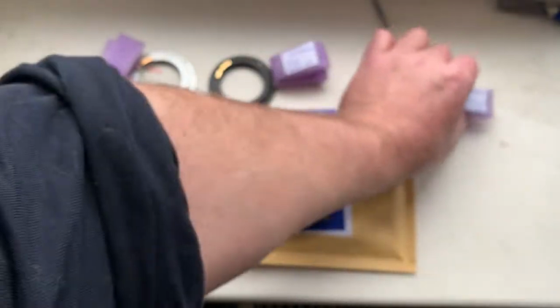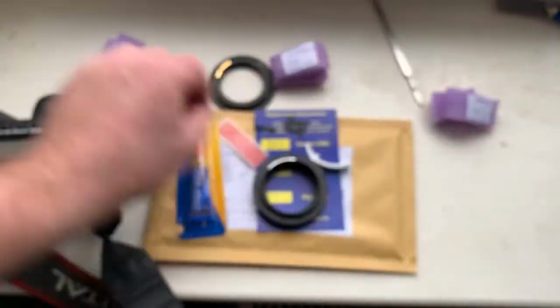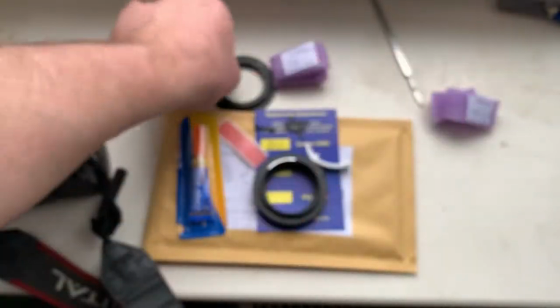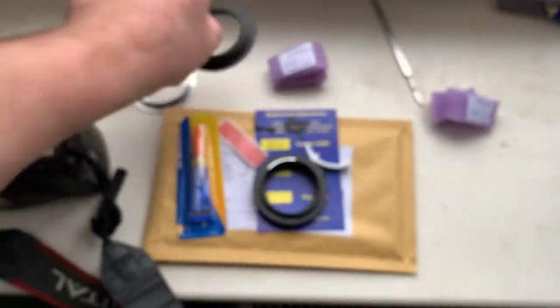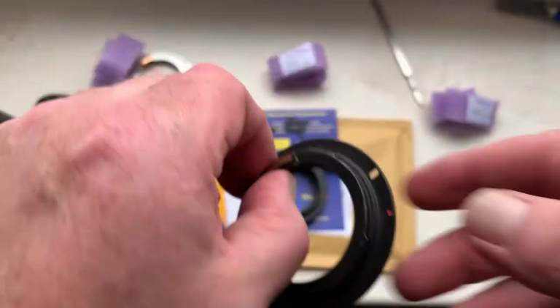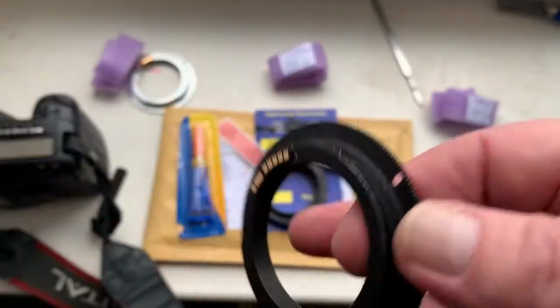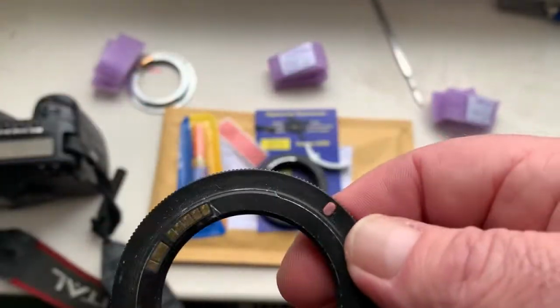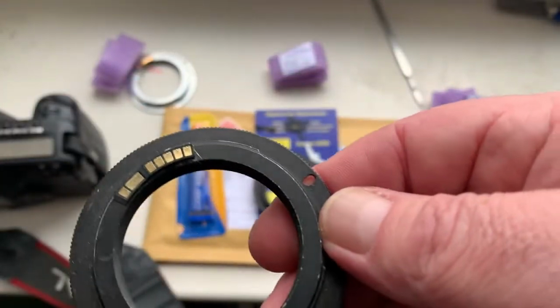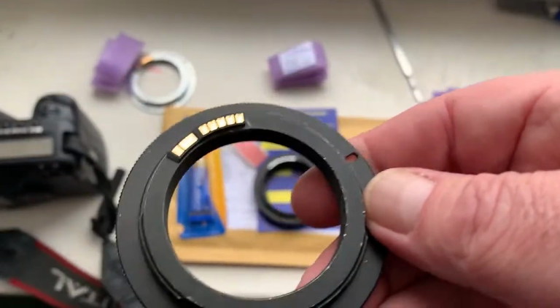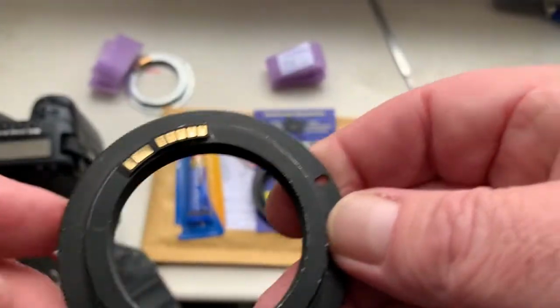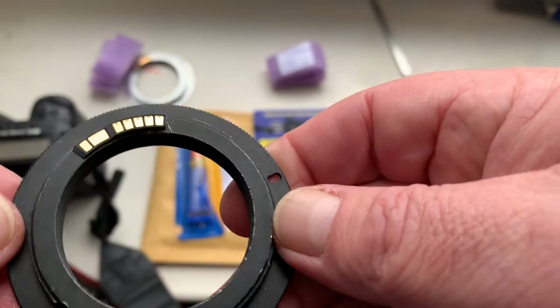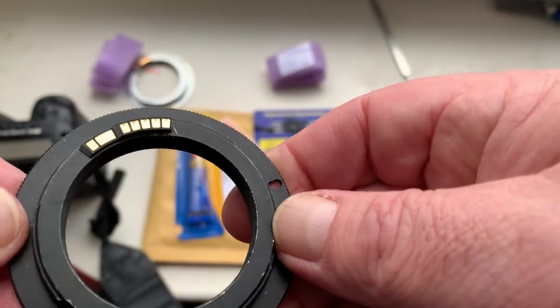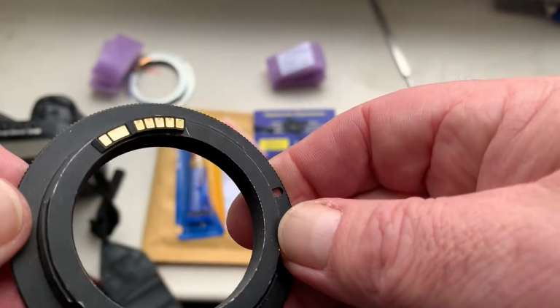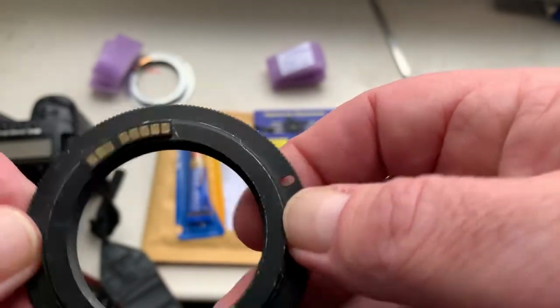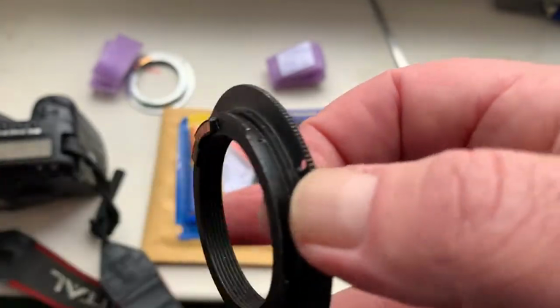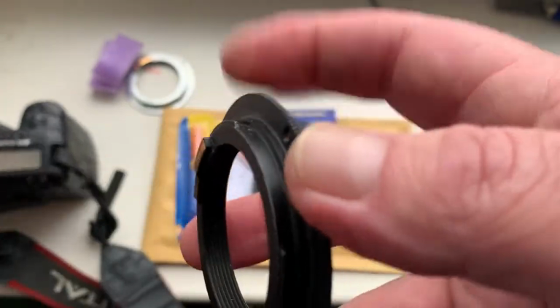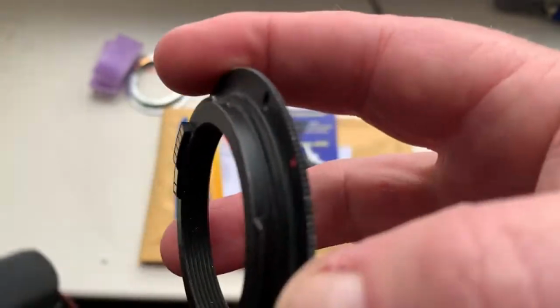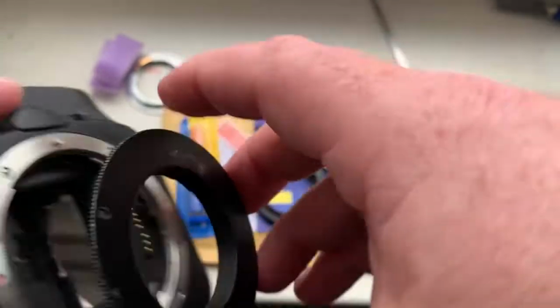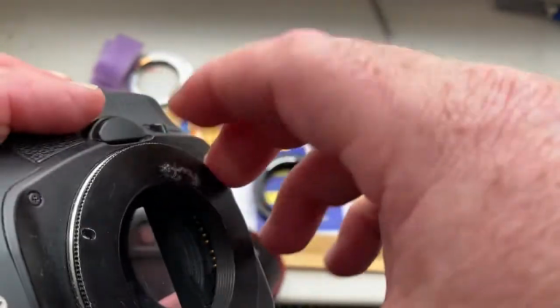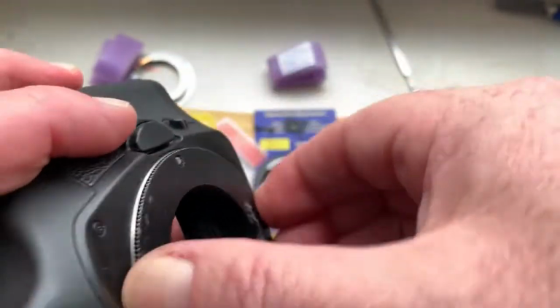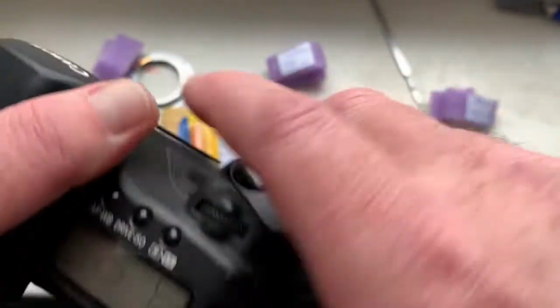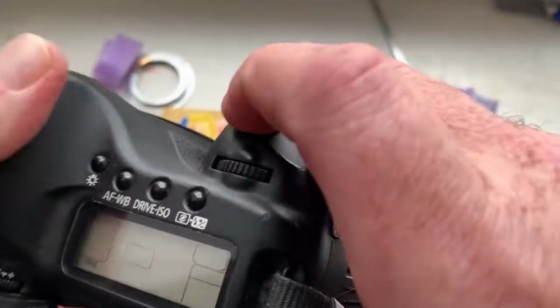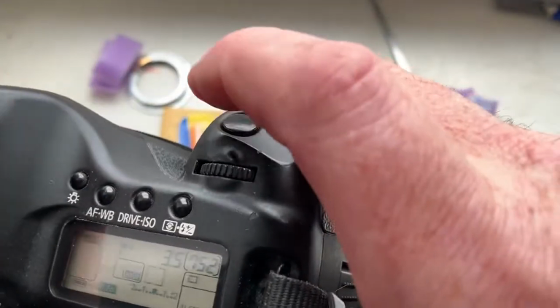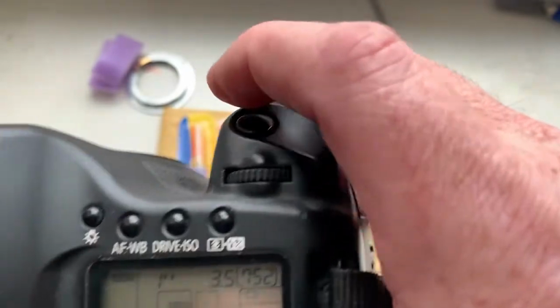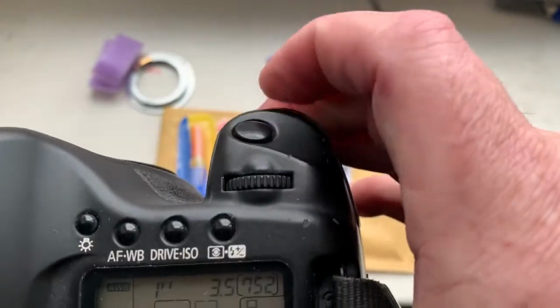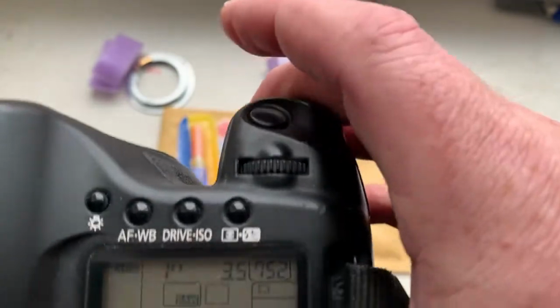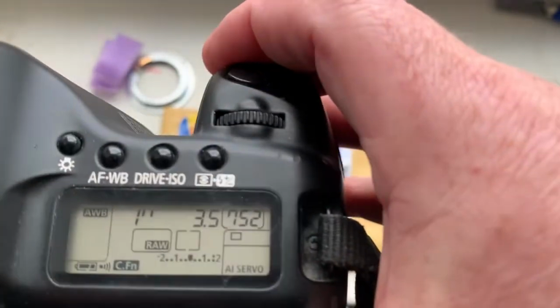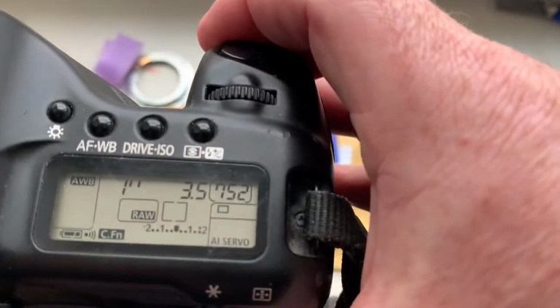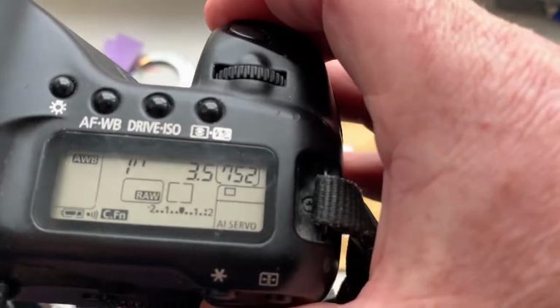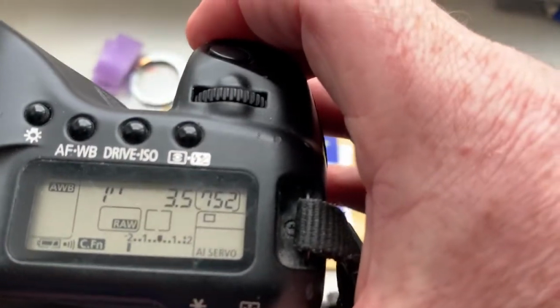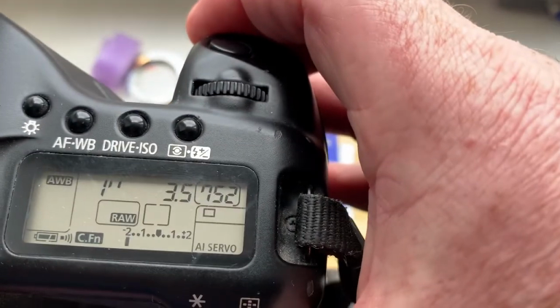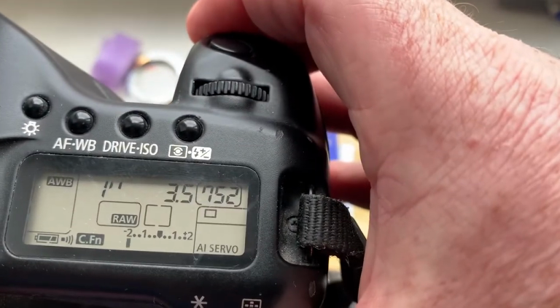Chip number two — the focal length is pre-programmed to 200 millimeter.